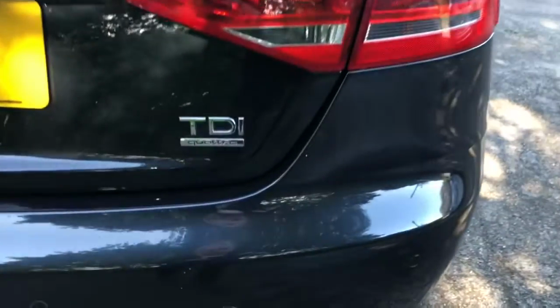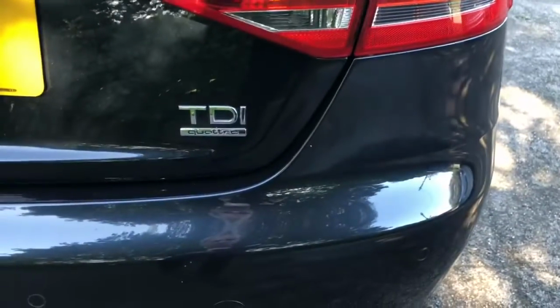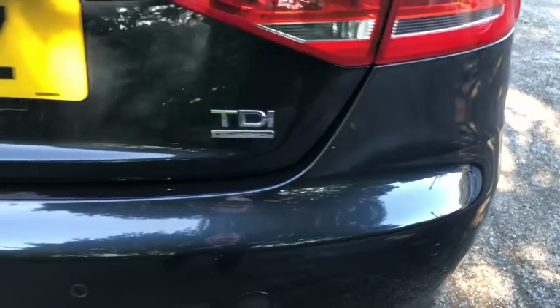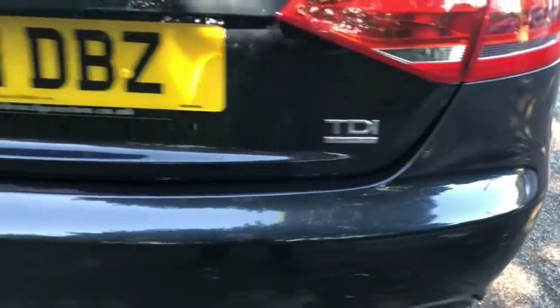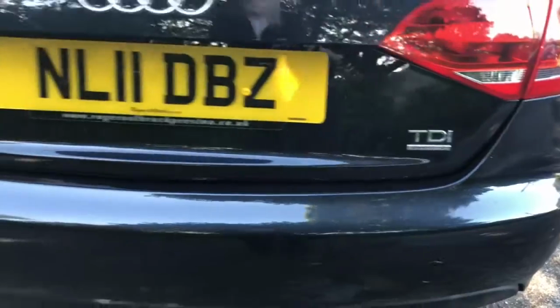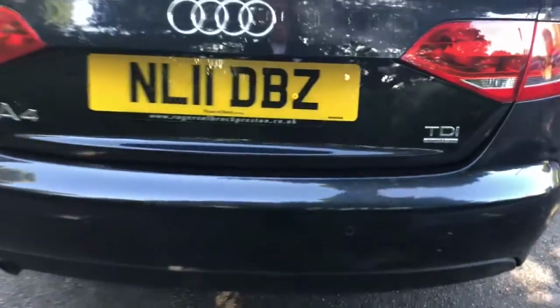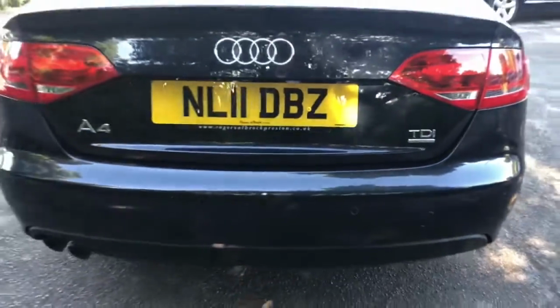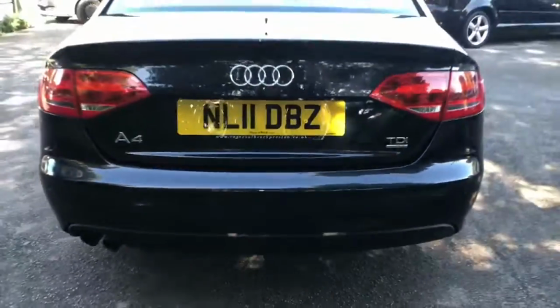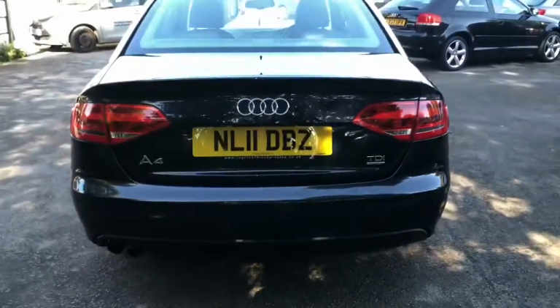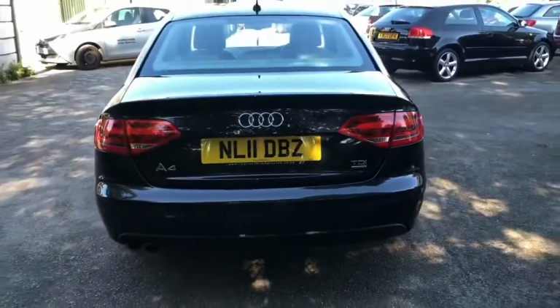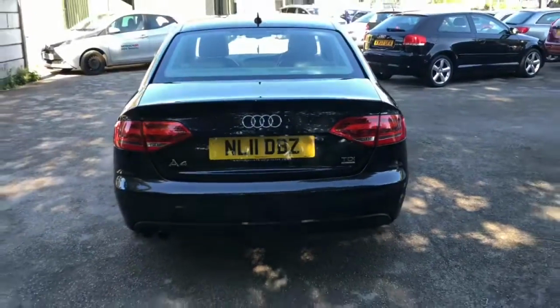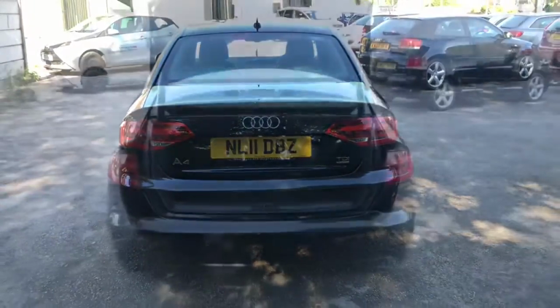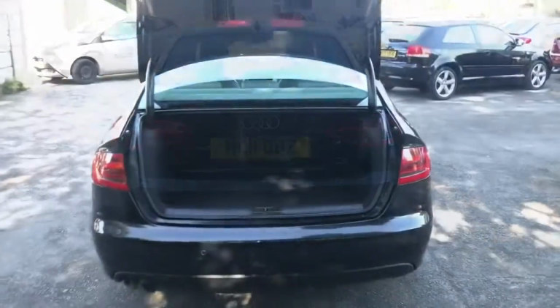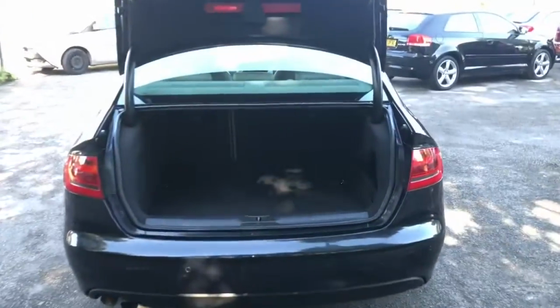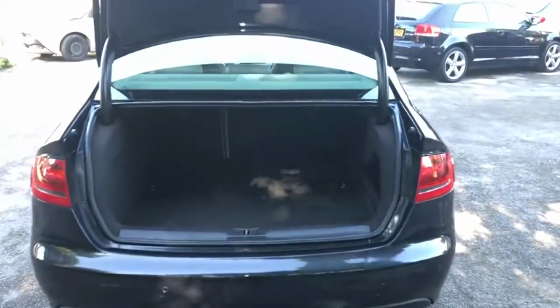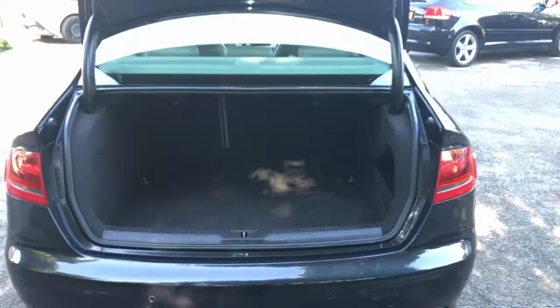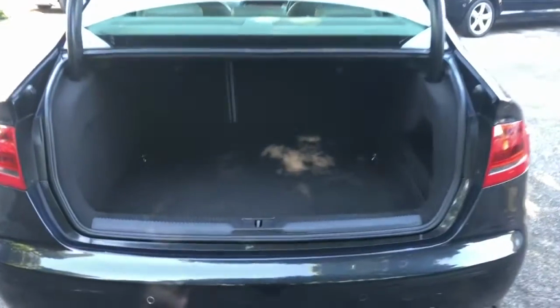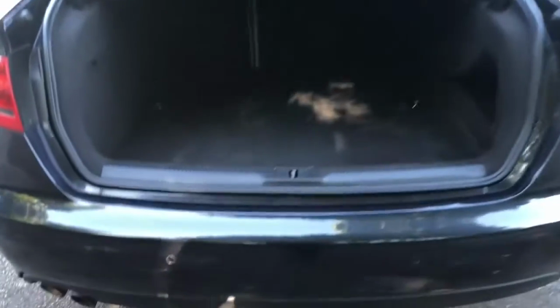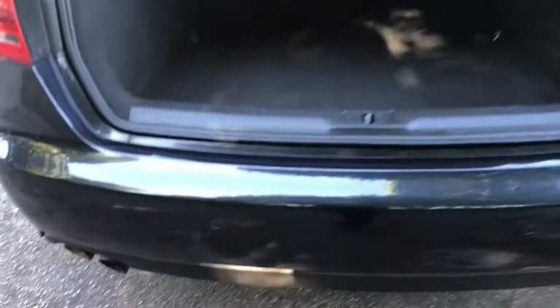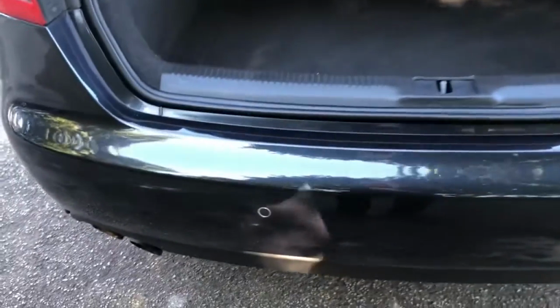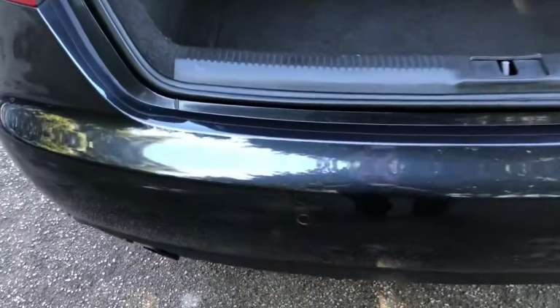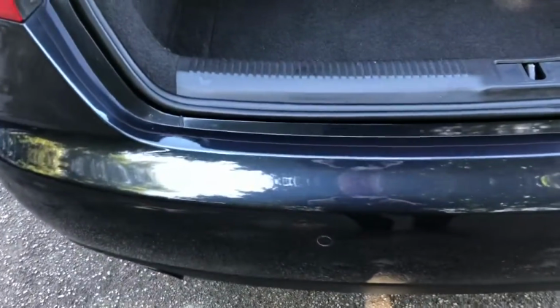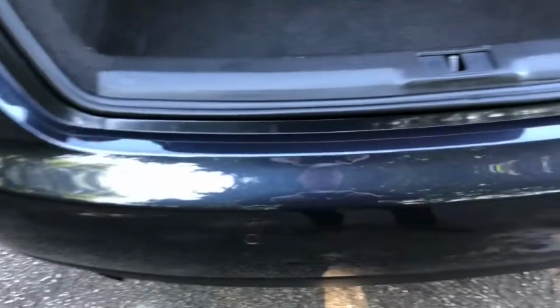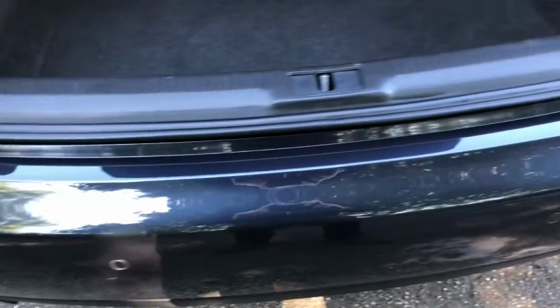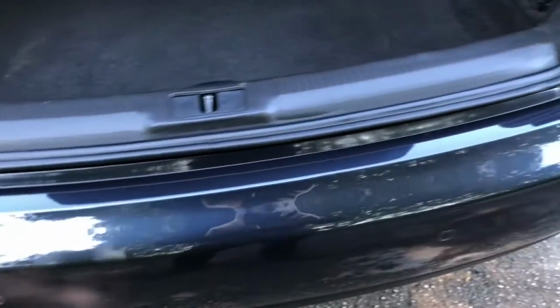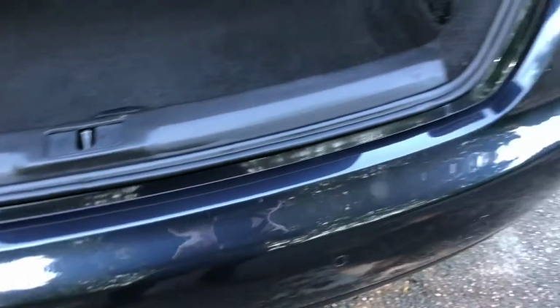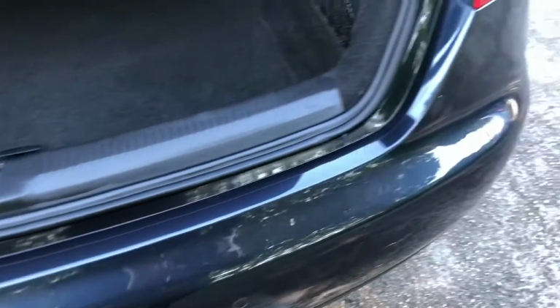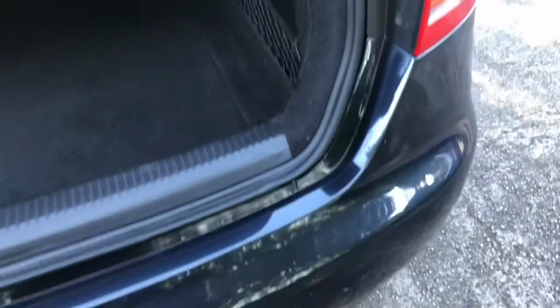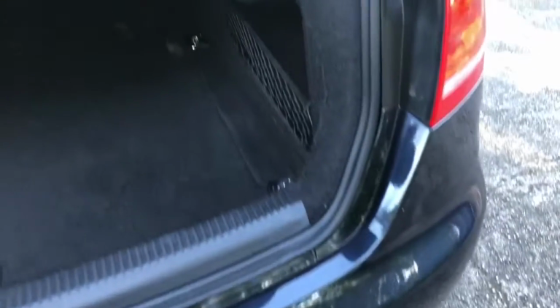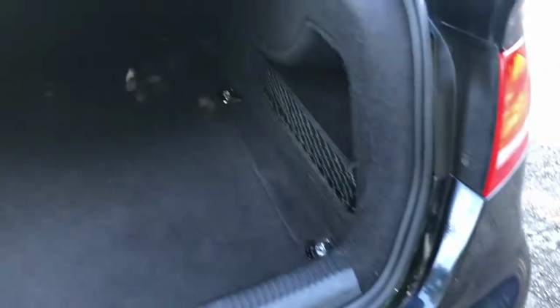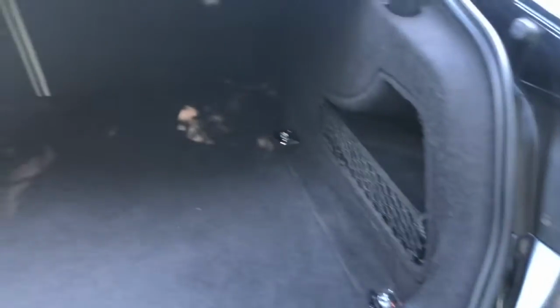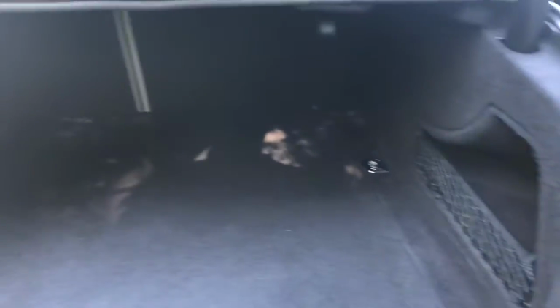TDI Quattro badge on the rear as well. Generous boot space on the Audi A4 — you can see on the rear bumper there are no marks from loading, and it's in immaculate condition inside as well.